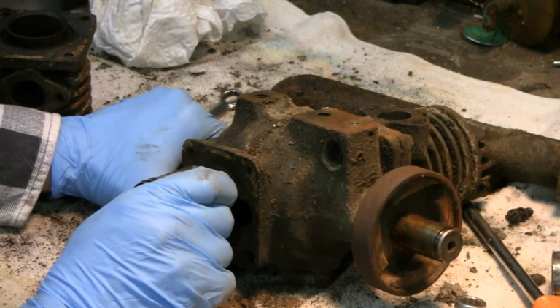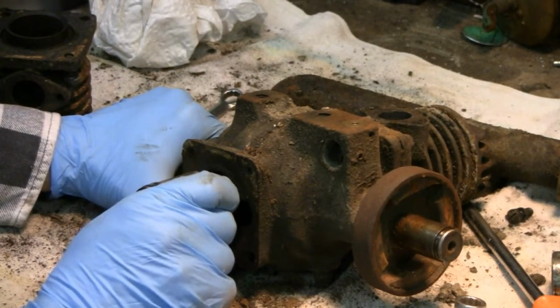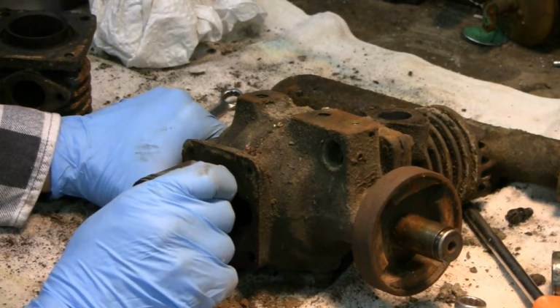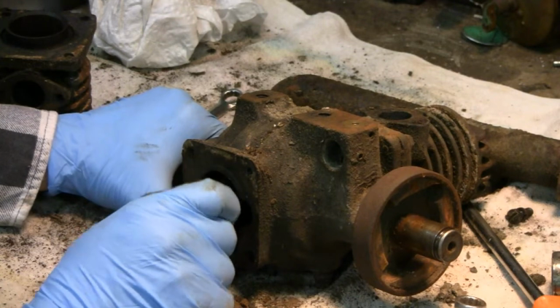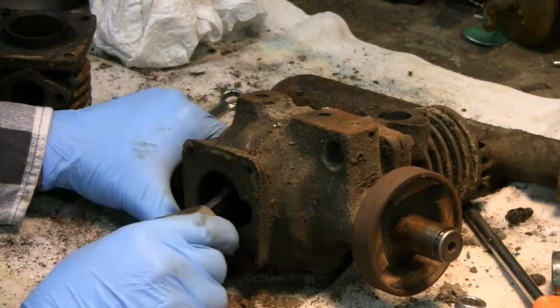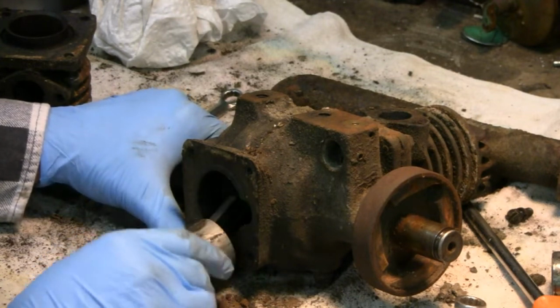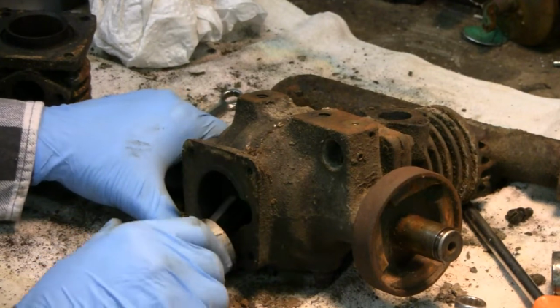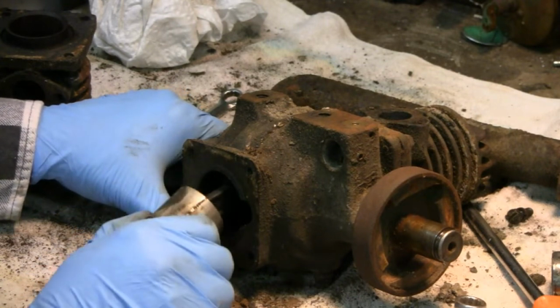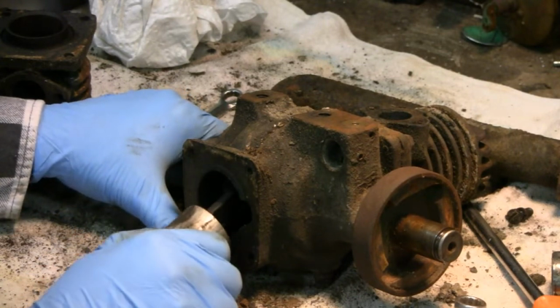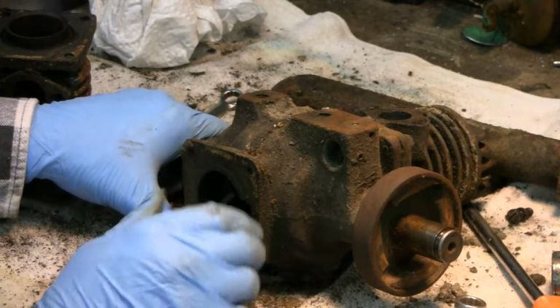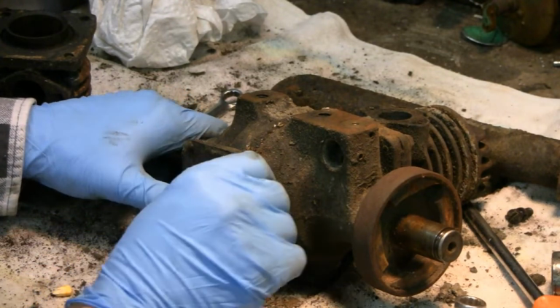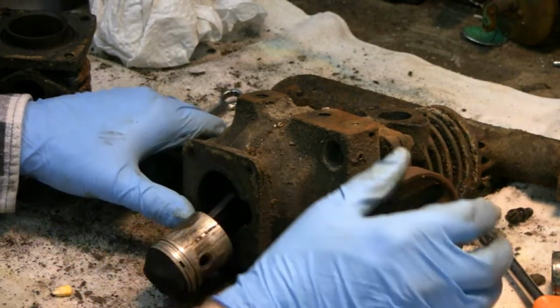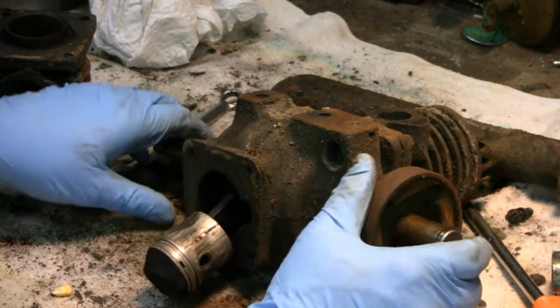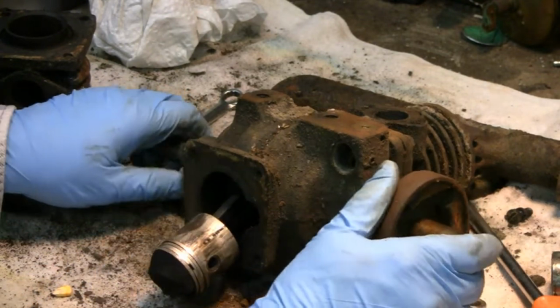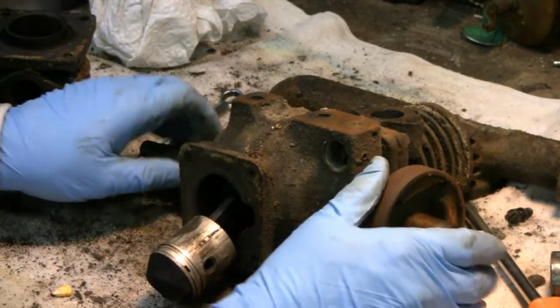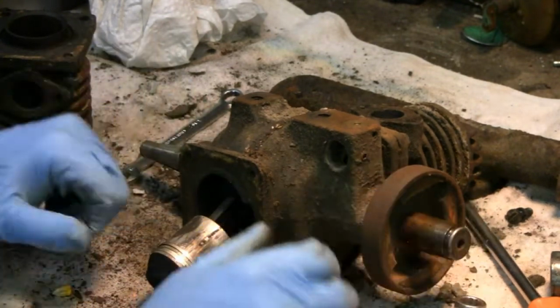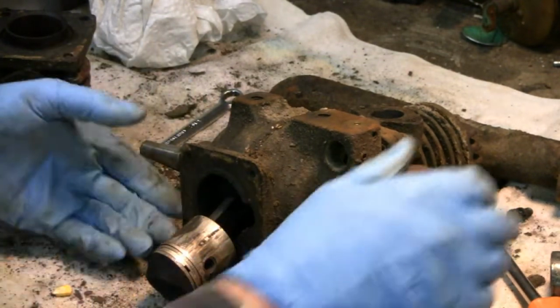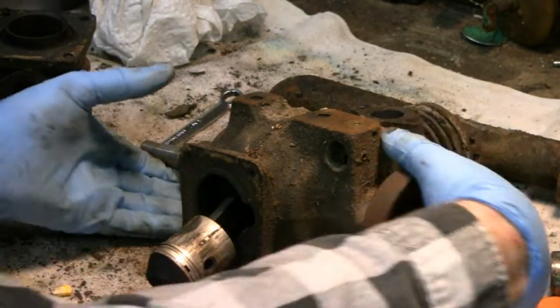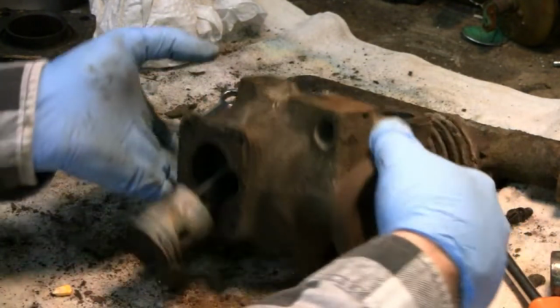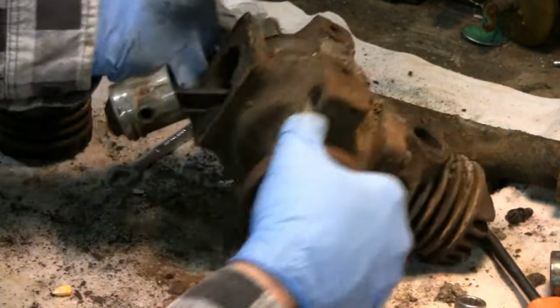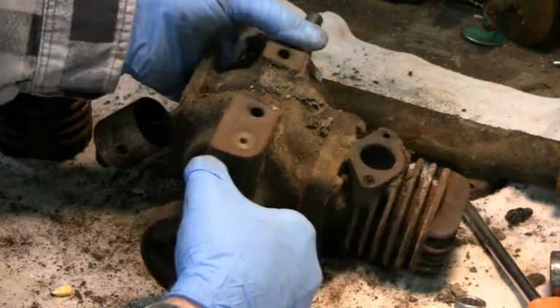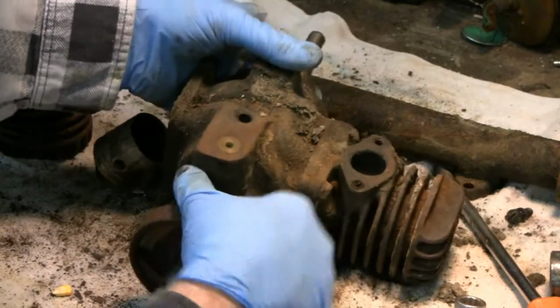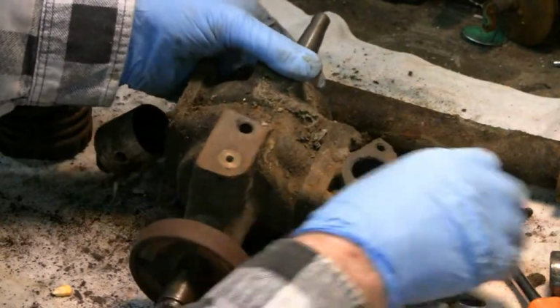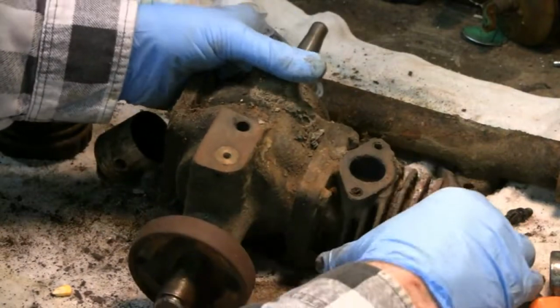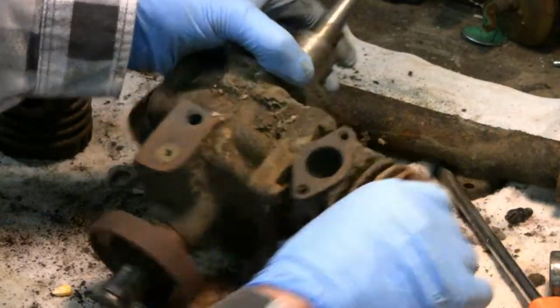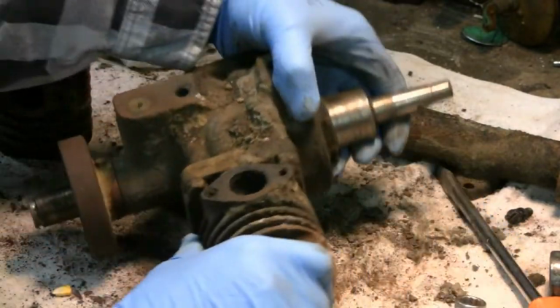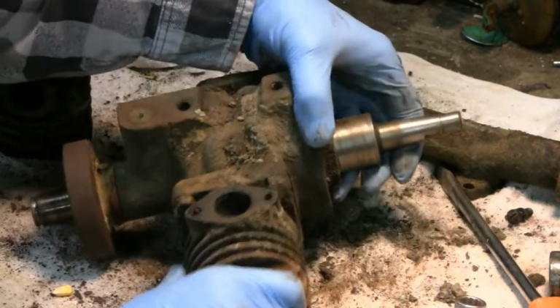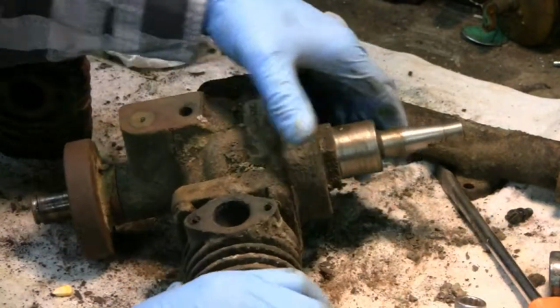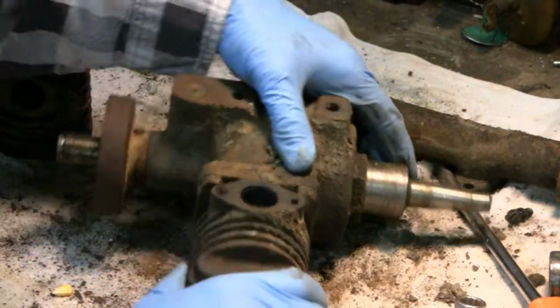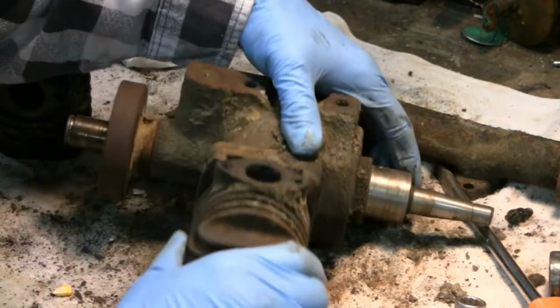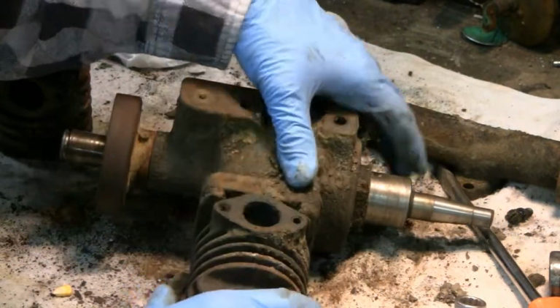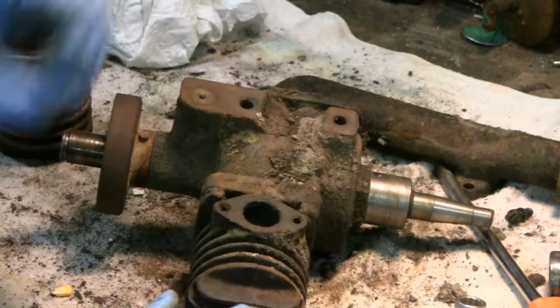A little bit of play, but not bad. It's only a hobby engine — we're not going to be doing any laundry with it. Let me turn this other side around and we'll unbolt this one for you.